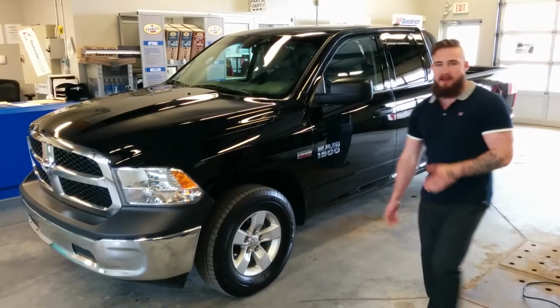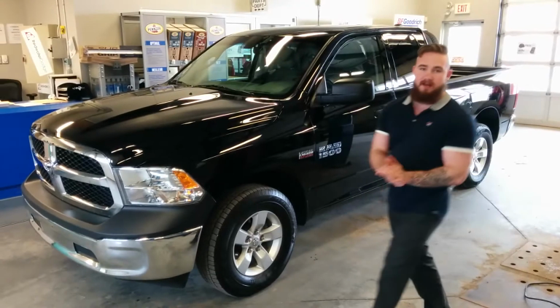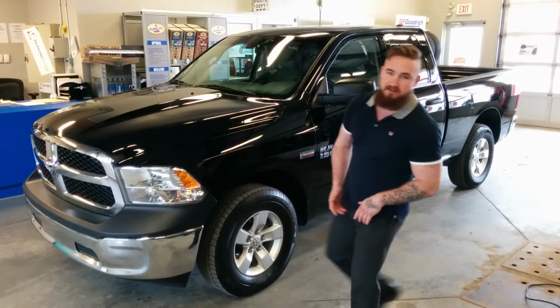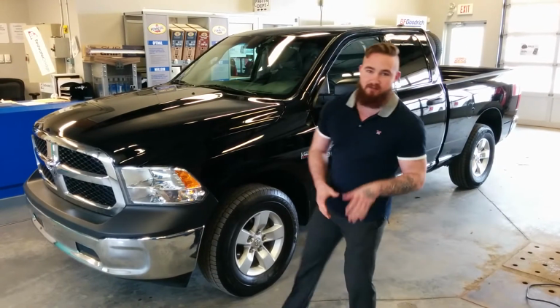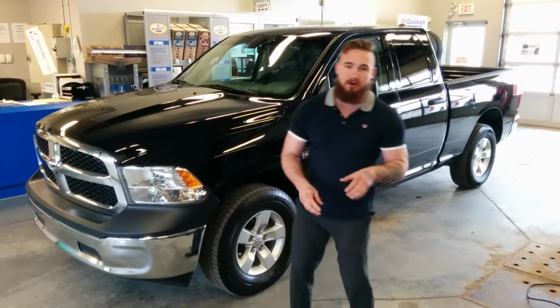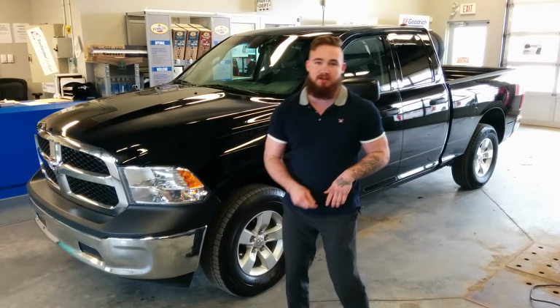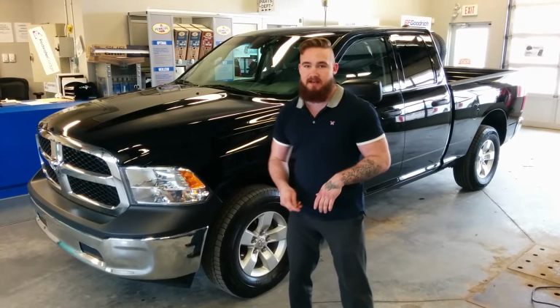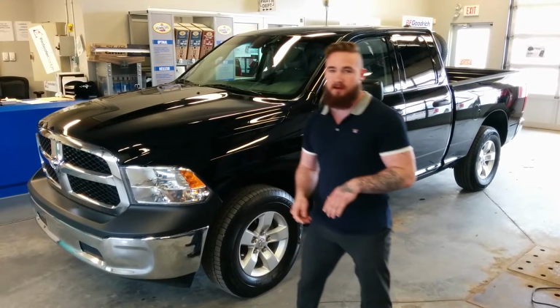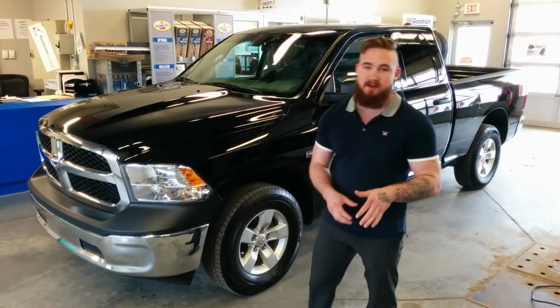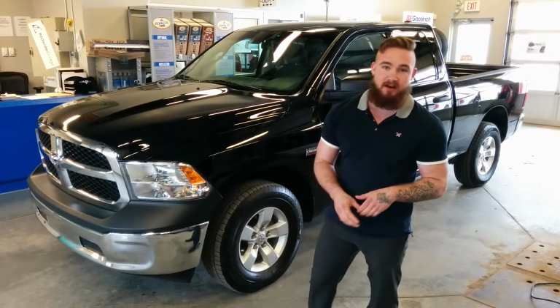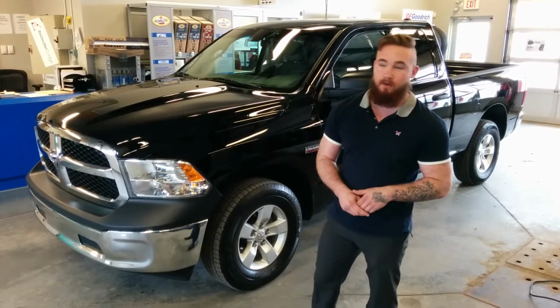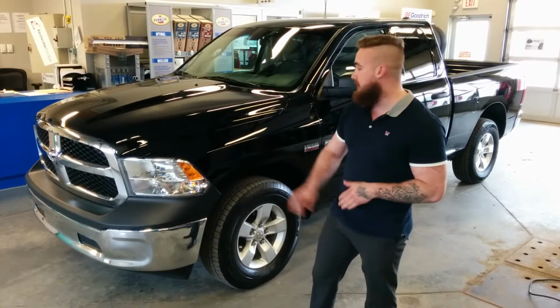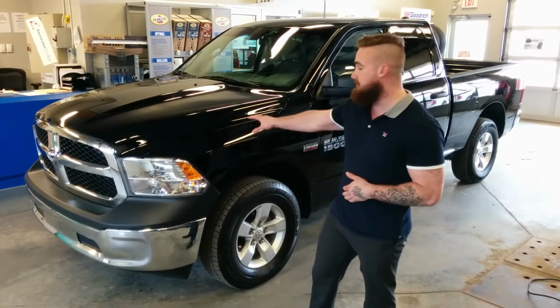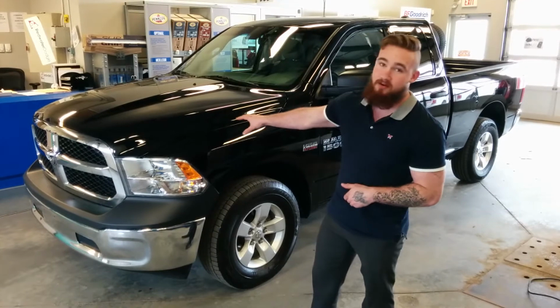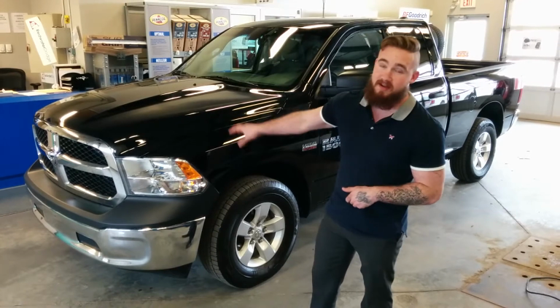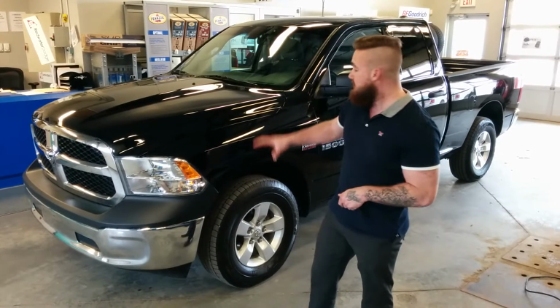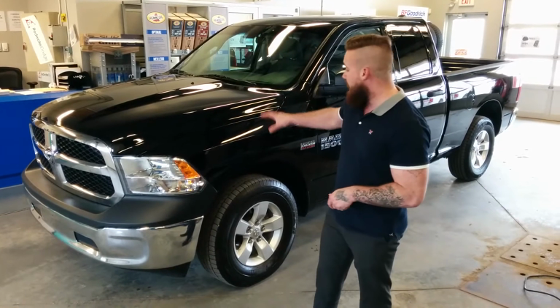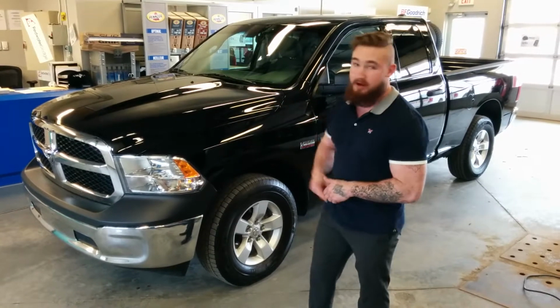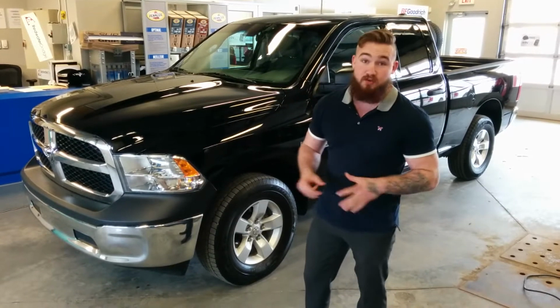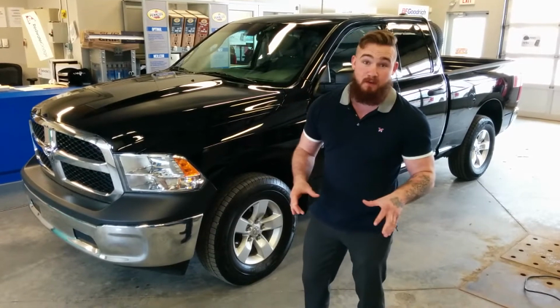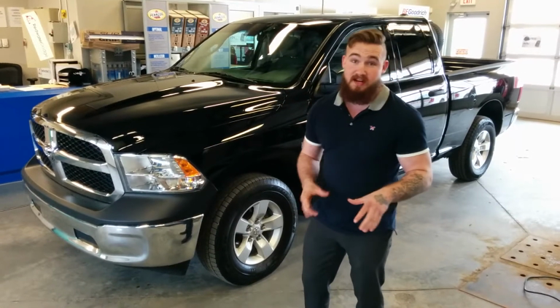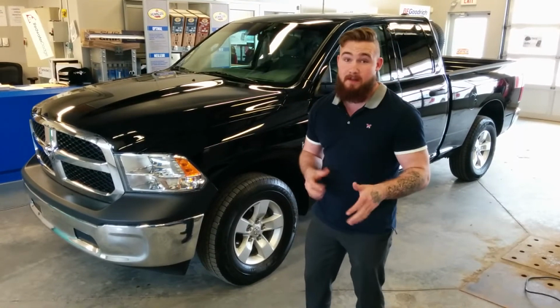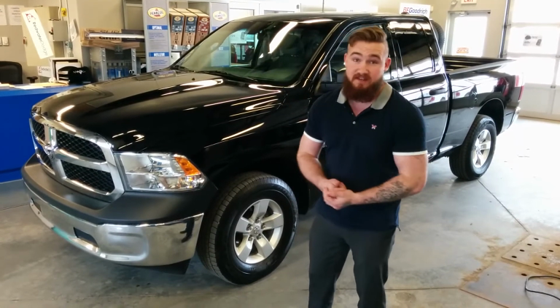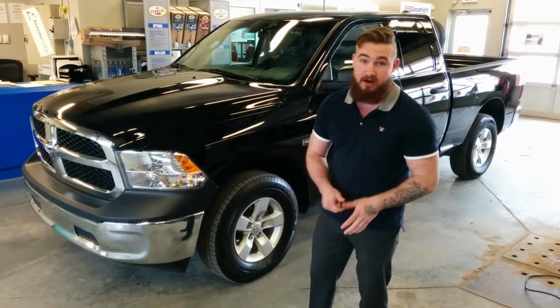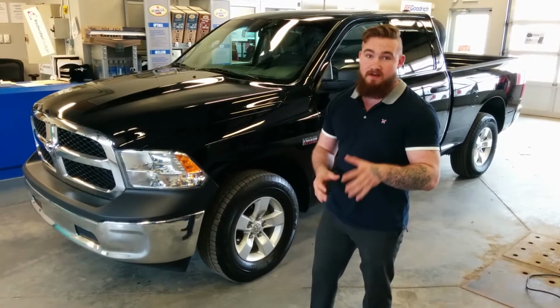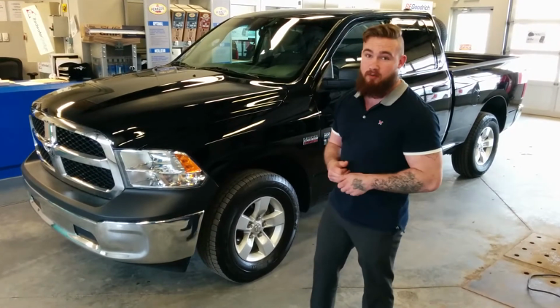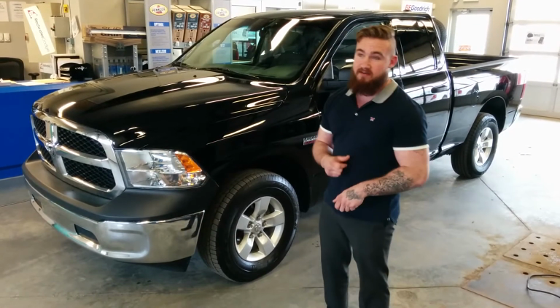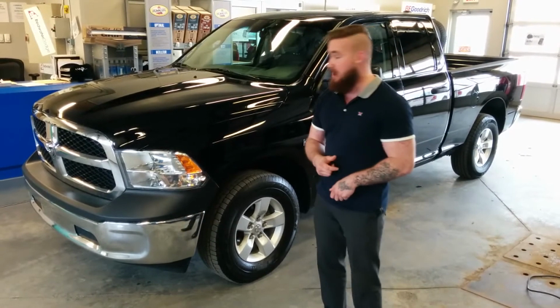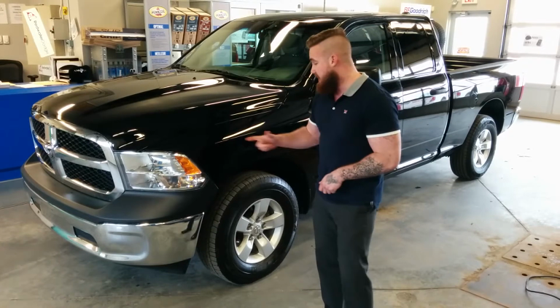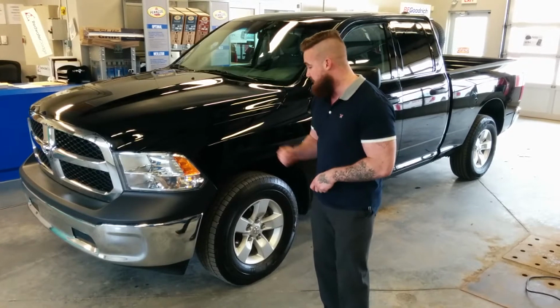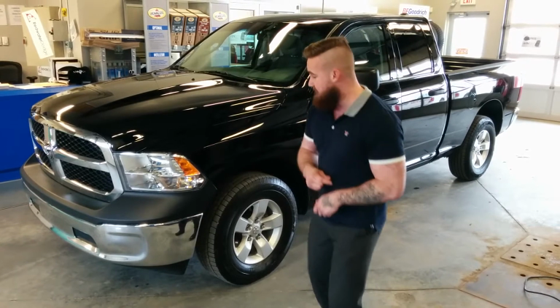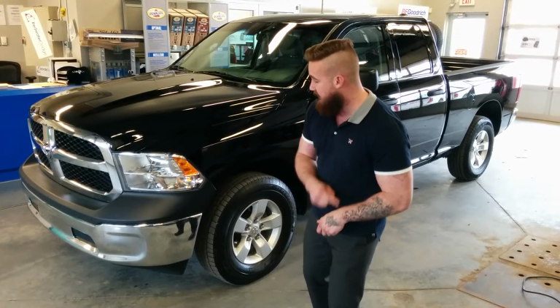Hey everybody, Travis here from Redwater Dodge. Wanted to take a quick minute out of your day to go over one of my awesome pre-owned units. Behind me here is a 2014 Ram 1500 5.7 liter Hemi SXT package.